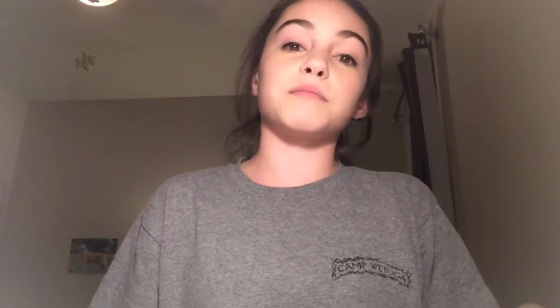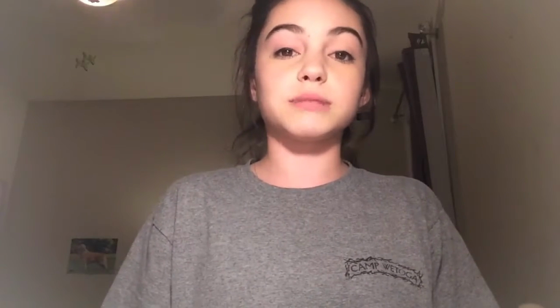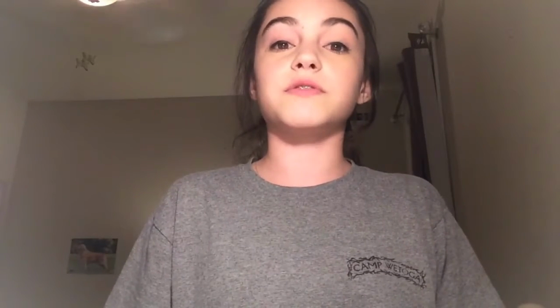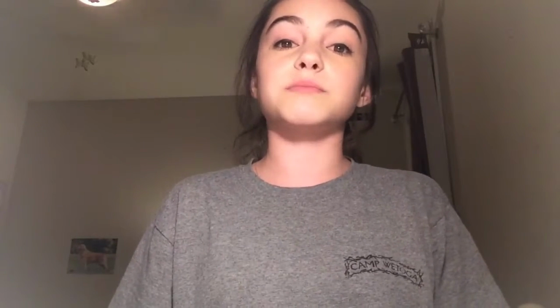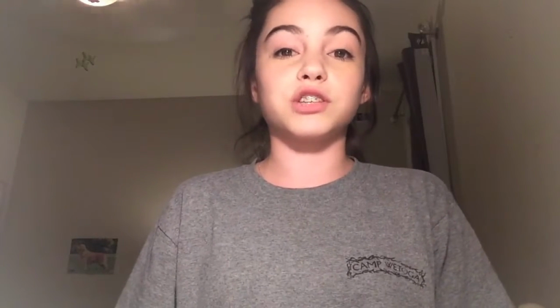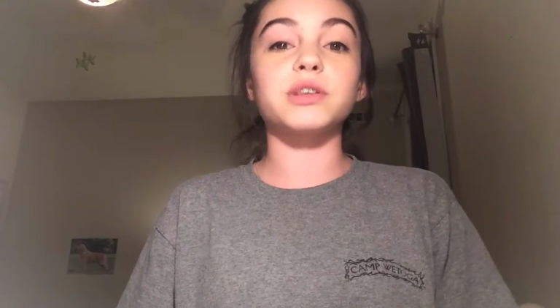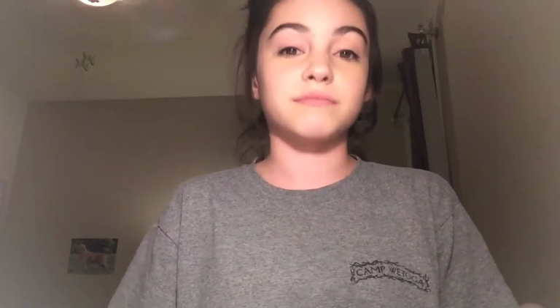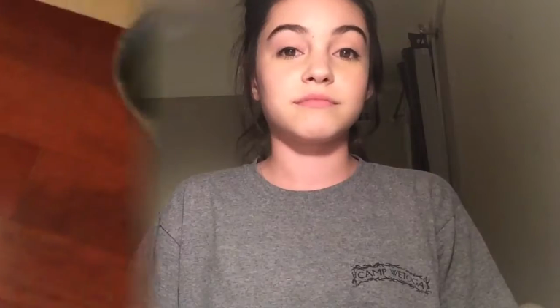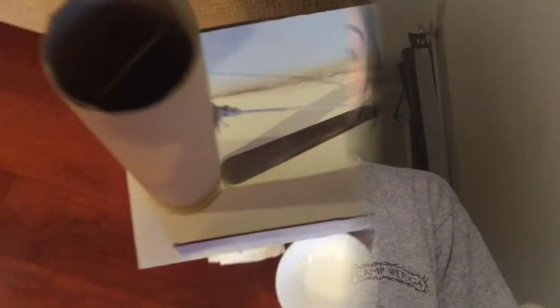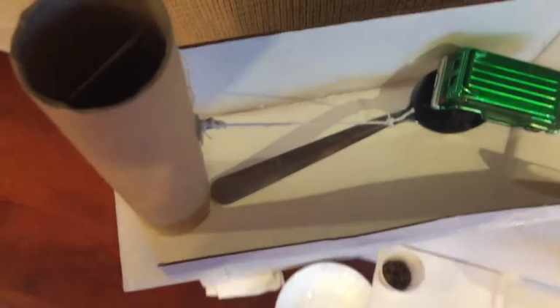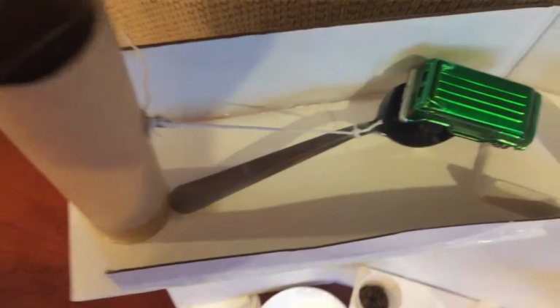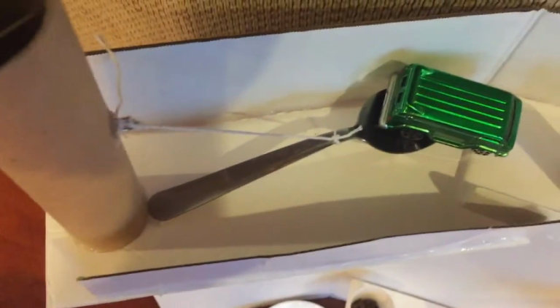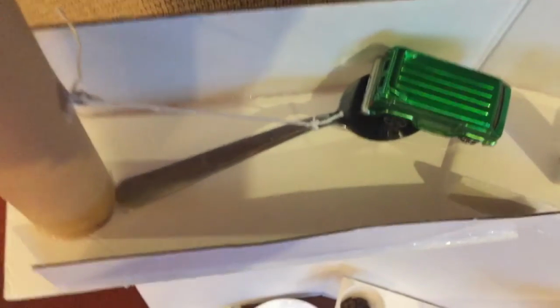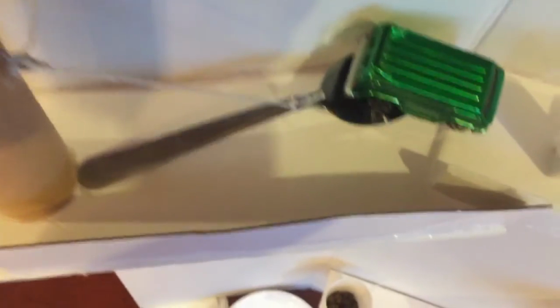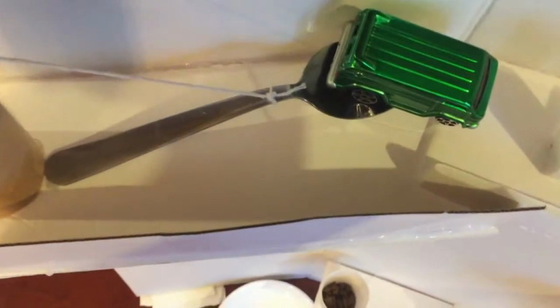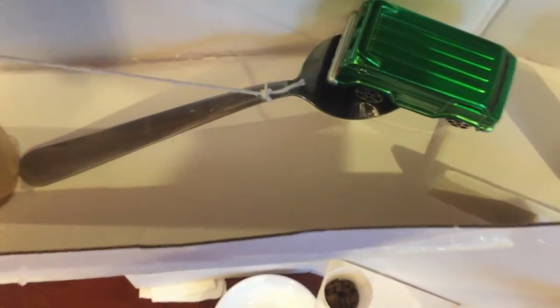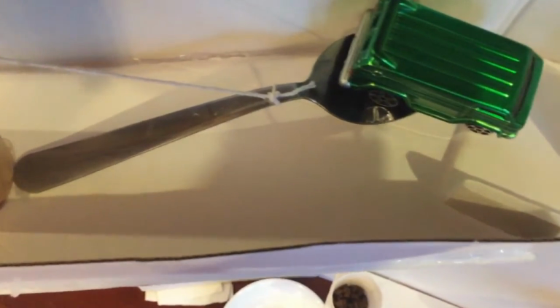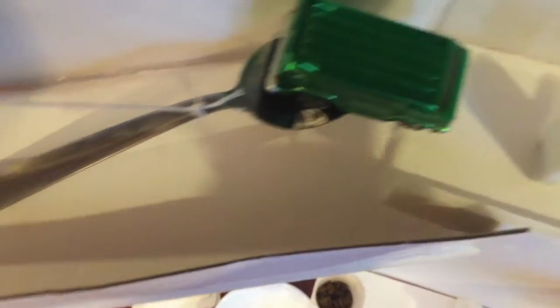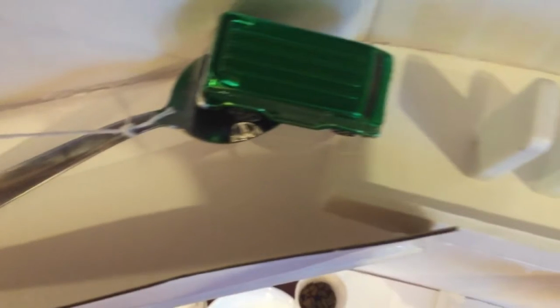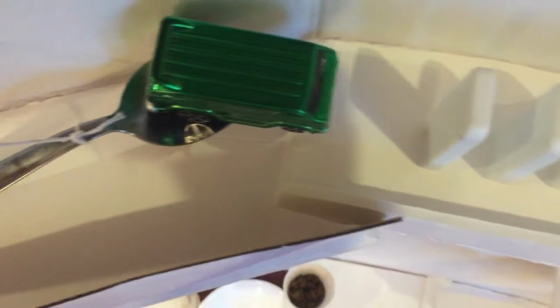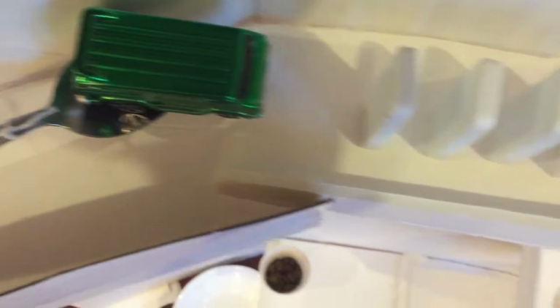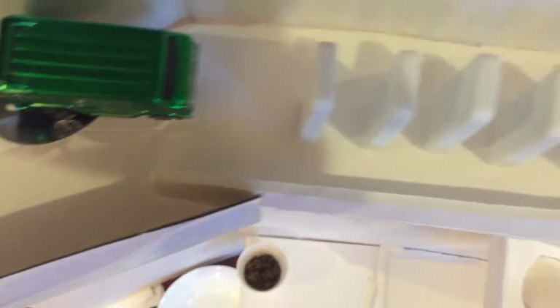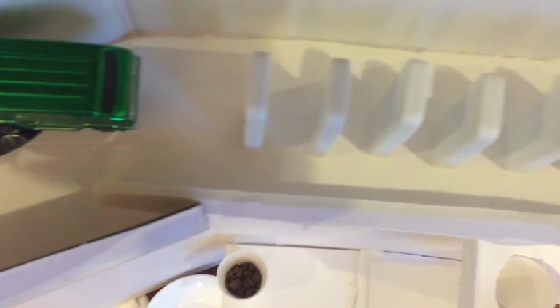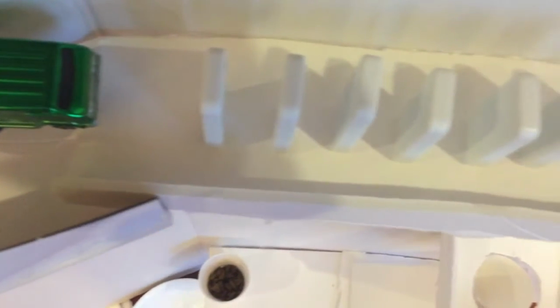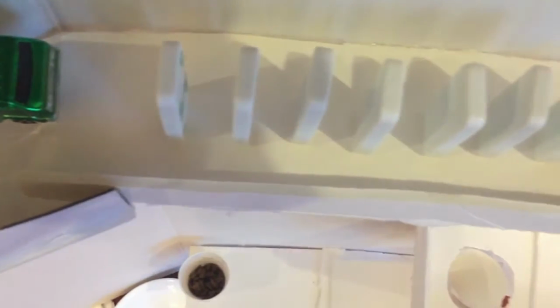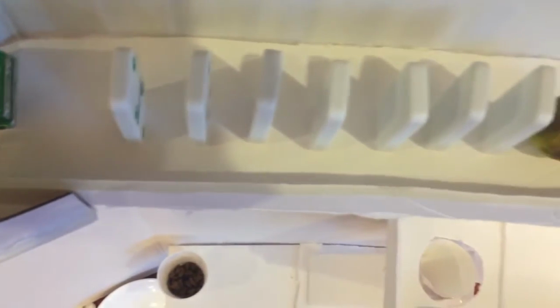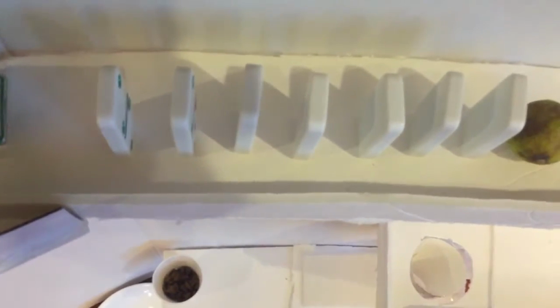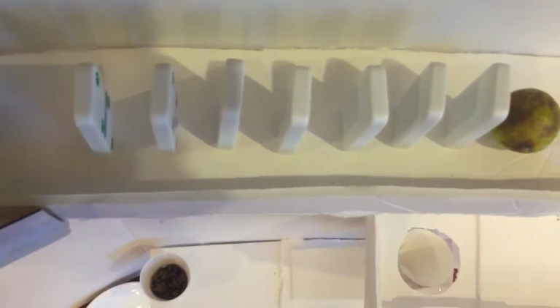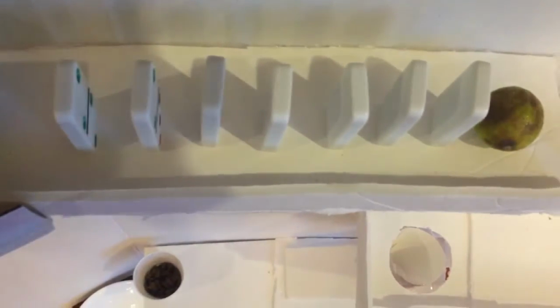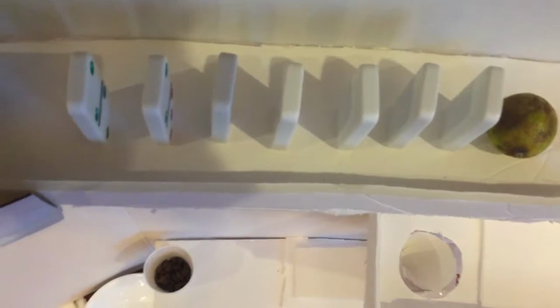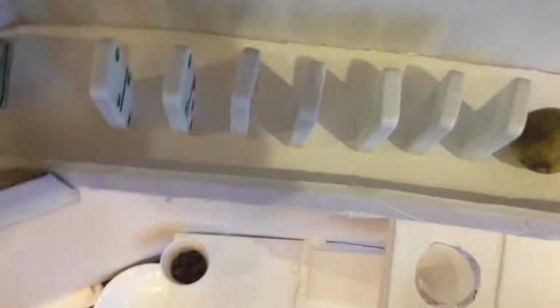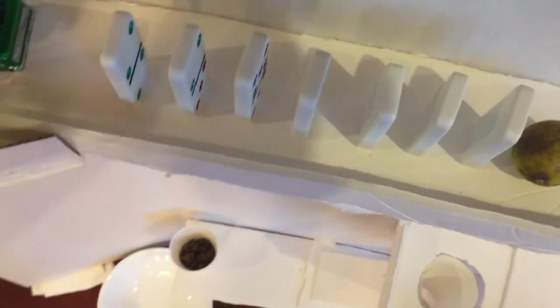This compound machine is made up of eight simple machines, as shown in the demonstration. First, a wedge — also known as scissors — is used to cut the string, which is attached to a third-class lever that also has a wheel and axle car on it. Once the string is cut, the wheel and axle car will roll down.